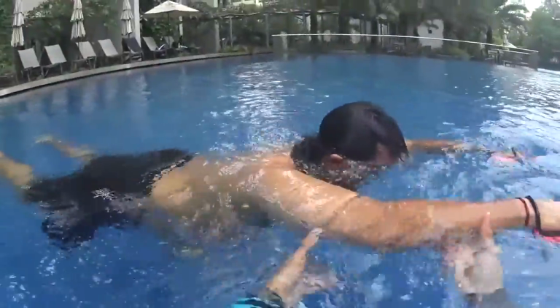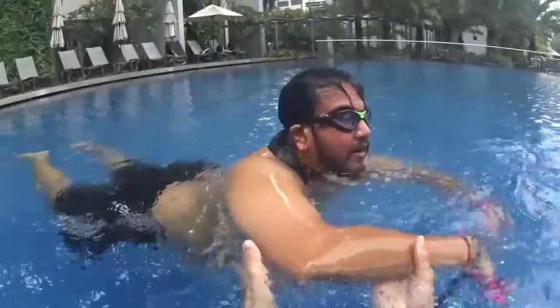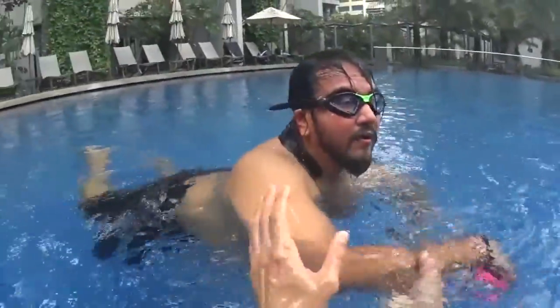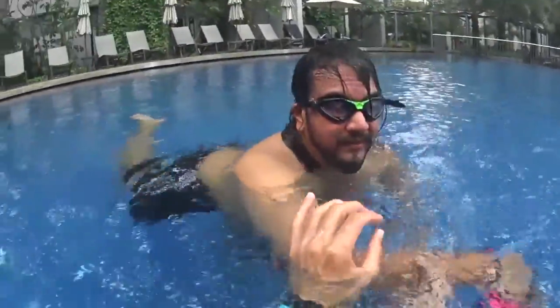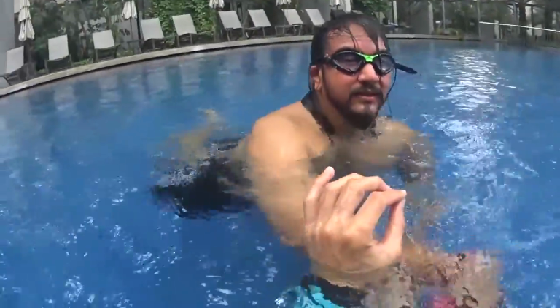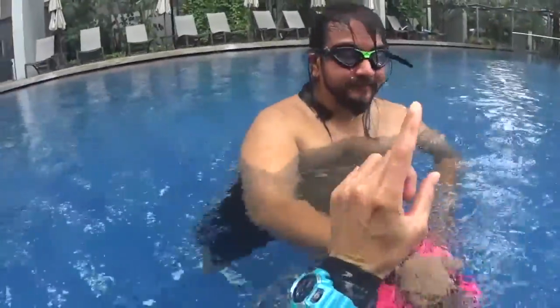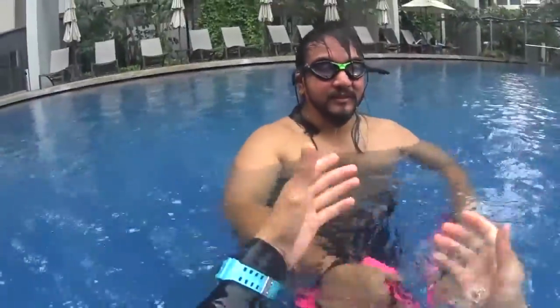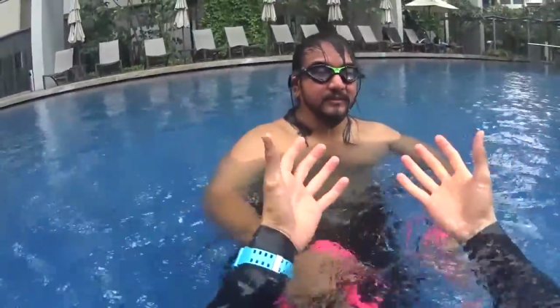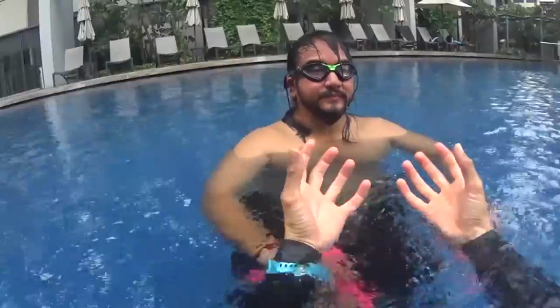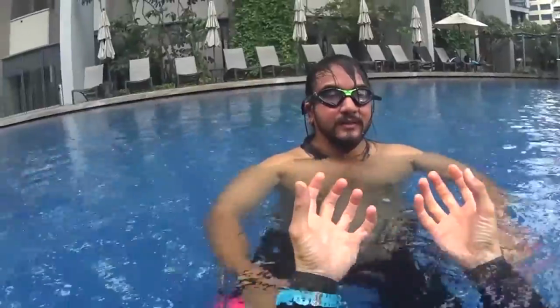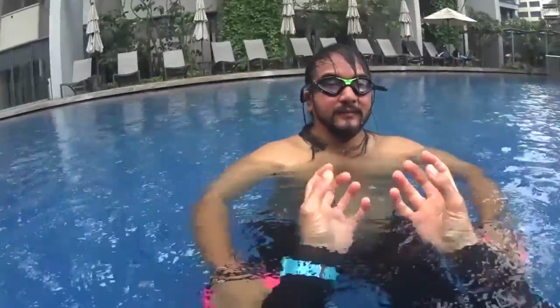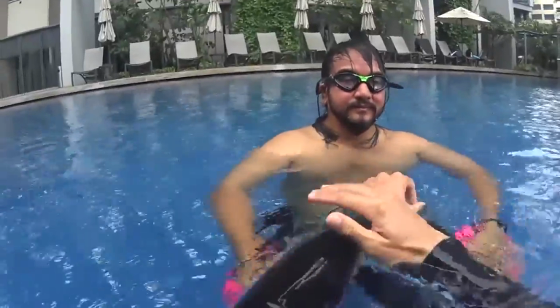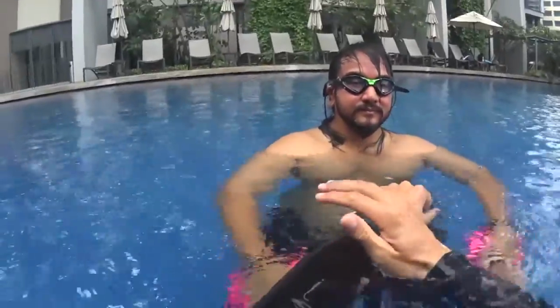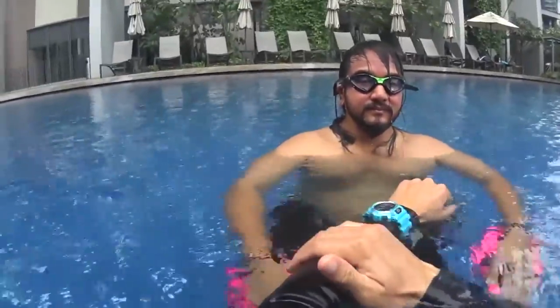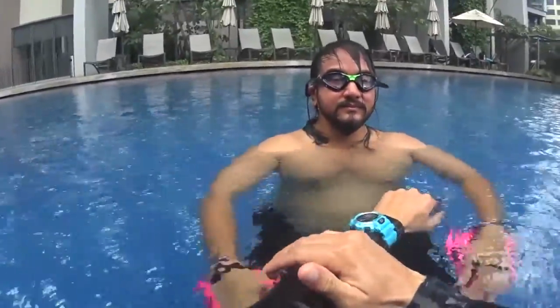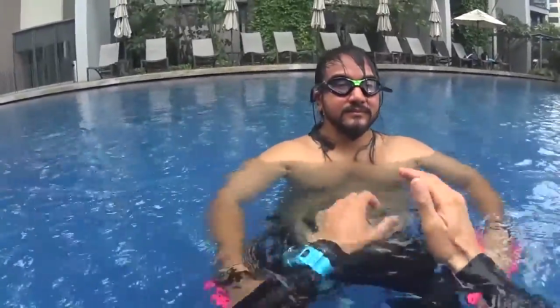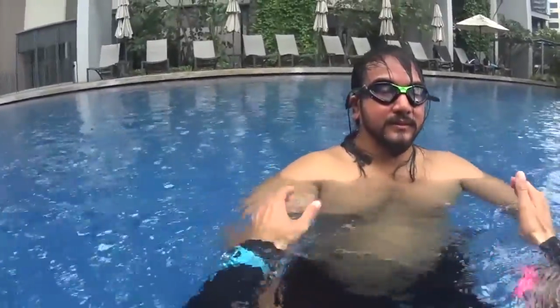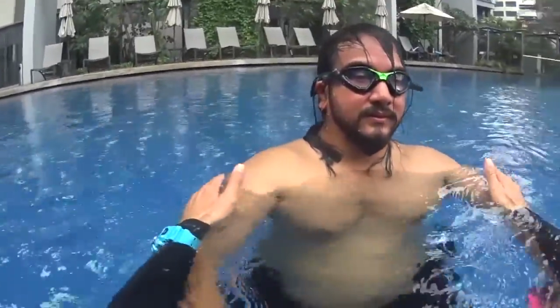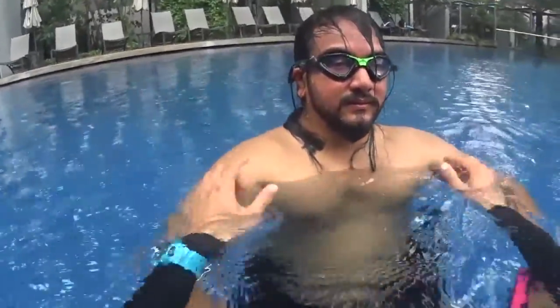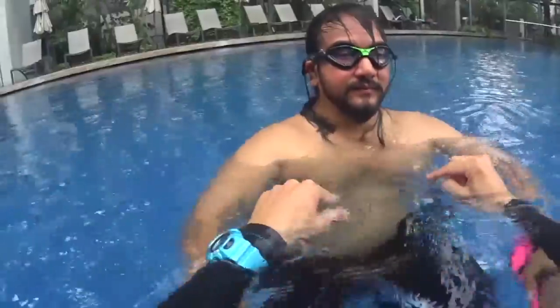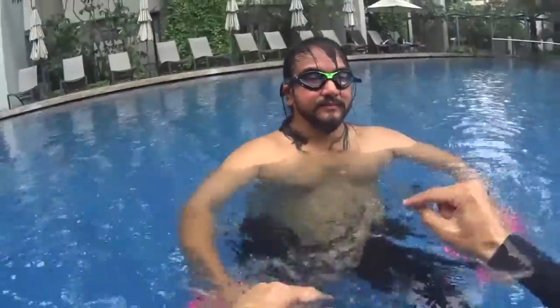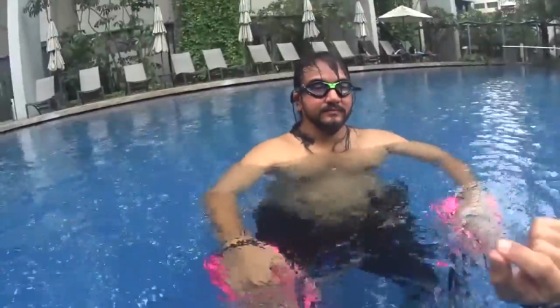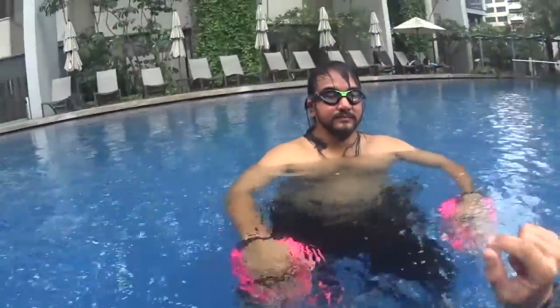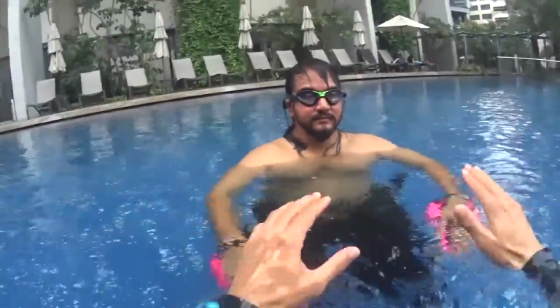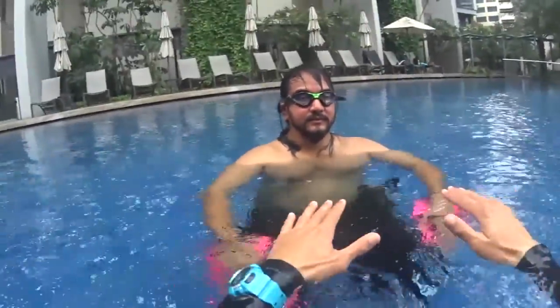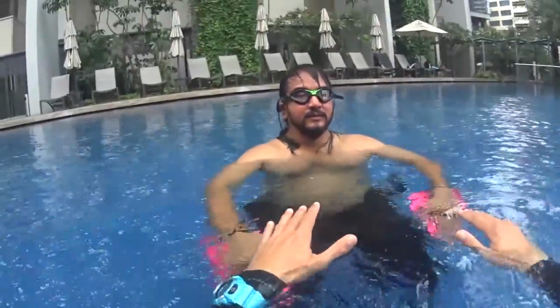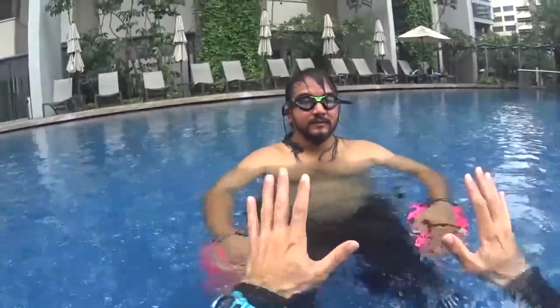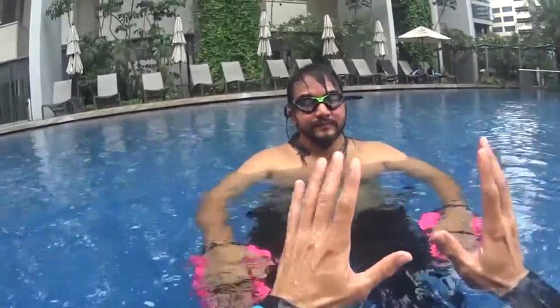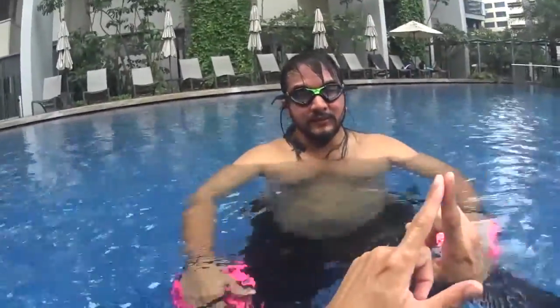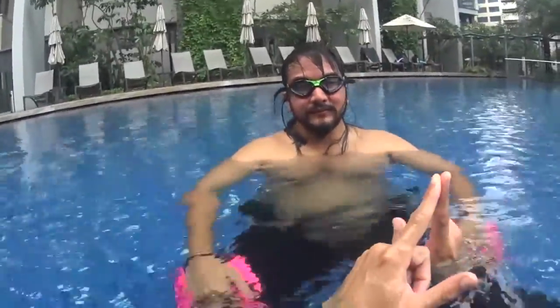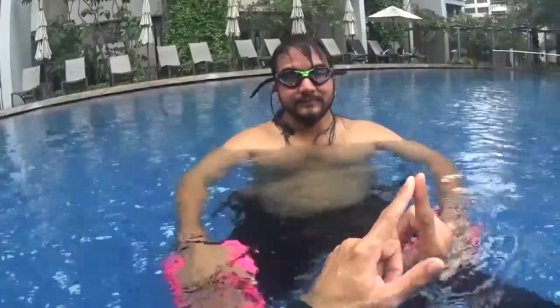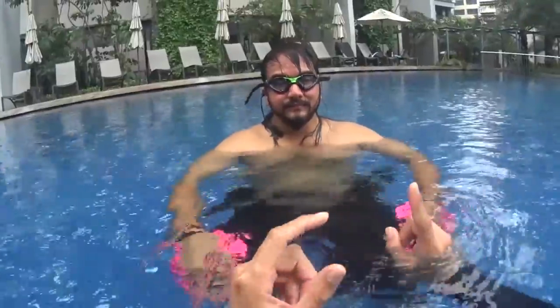I started supporting you for a while. Can you feel it? At the beginning, I needed to hold your legs, hold your hands. Now I can hold your shoulders. And at the end, I was holding a bit of your hips, but the rest of the time you do it alone. It was because you relax and go slowly.